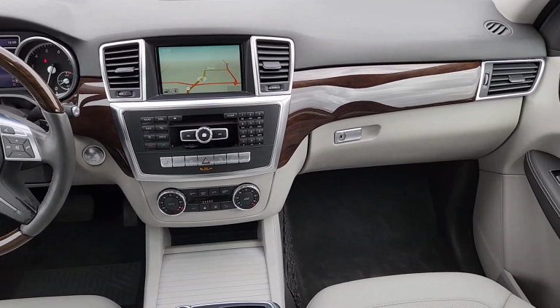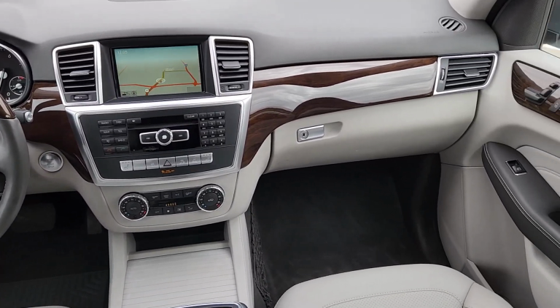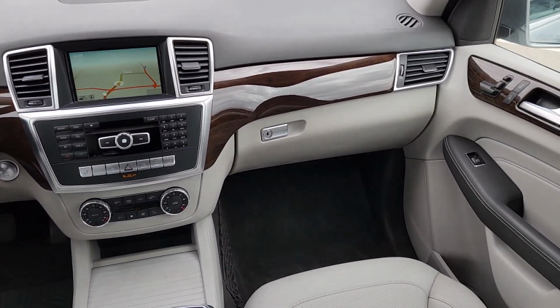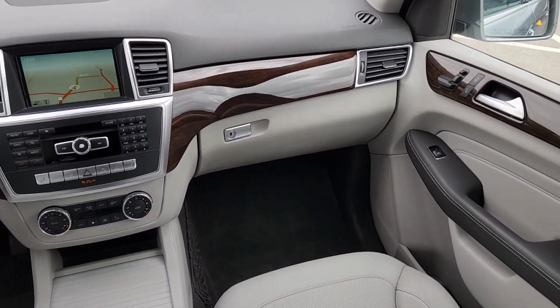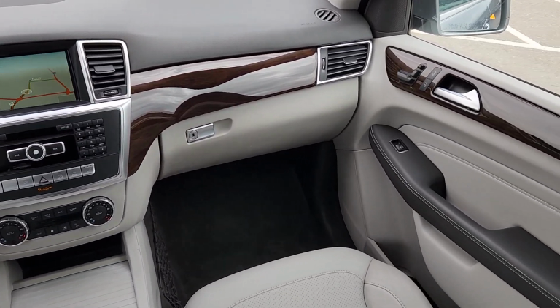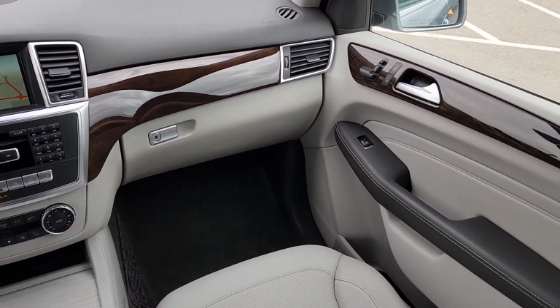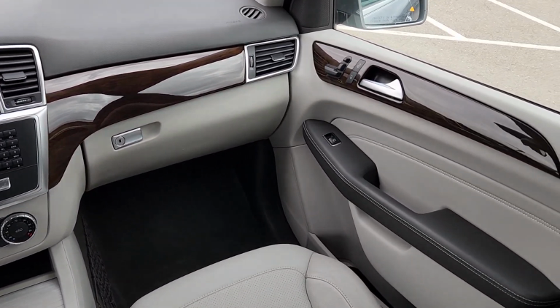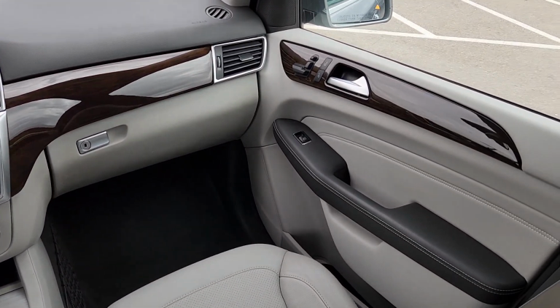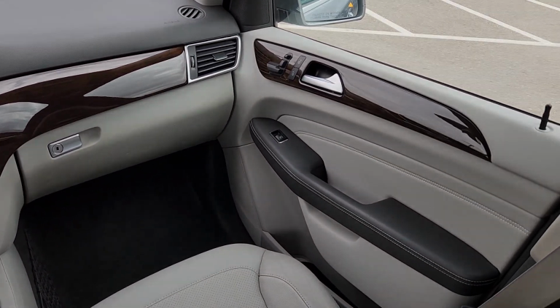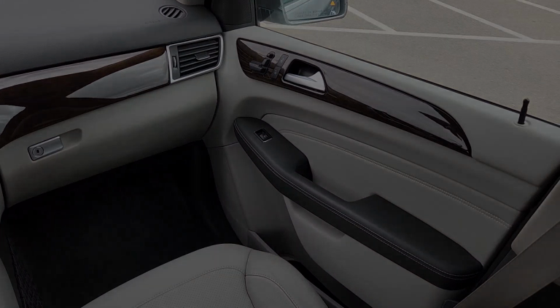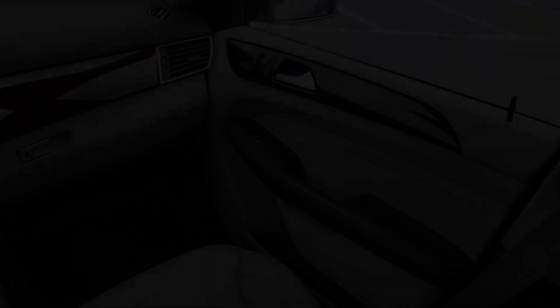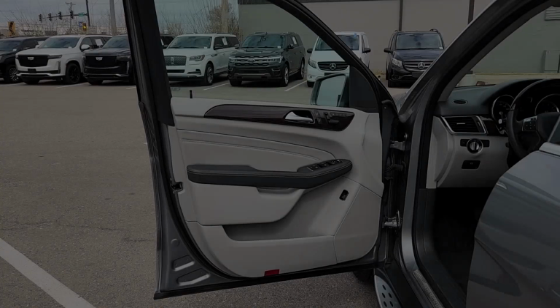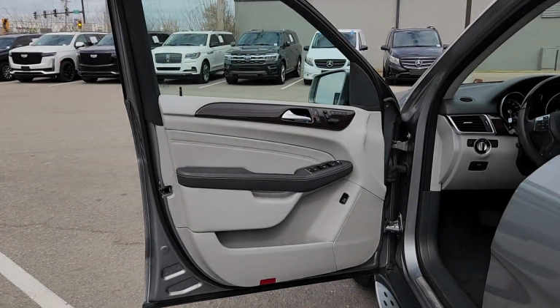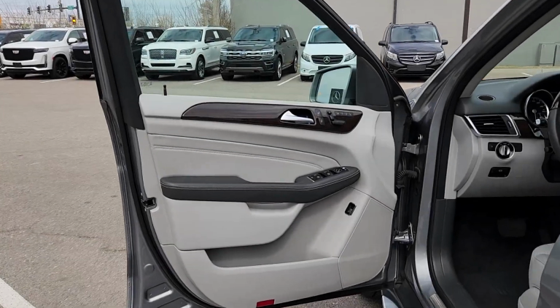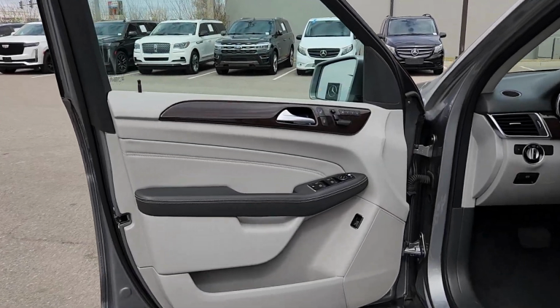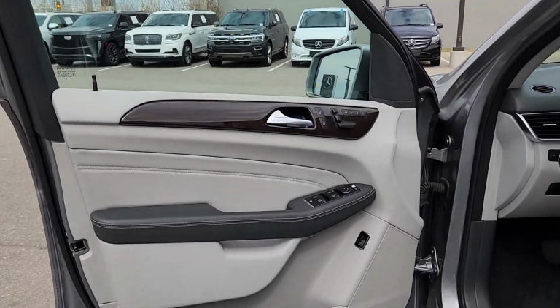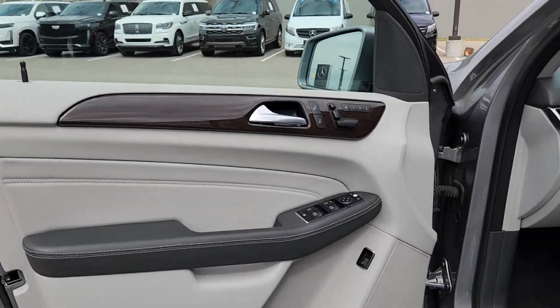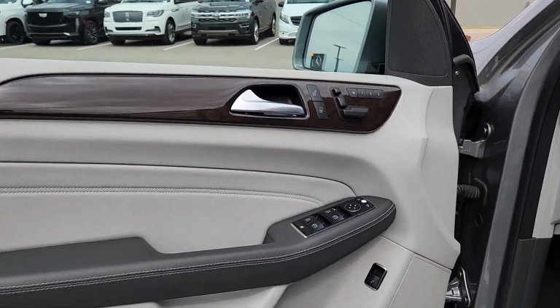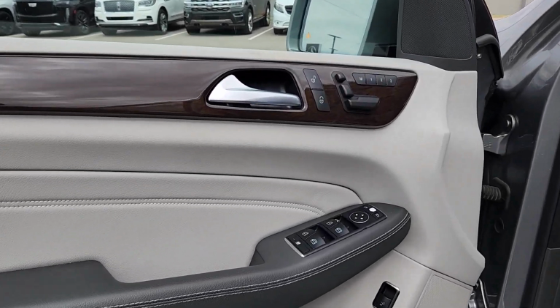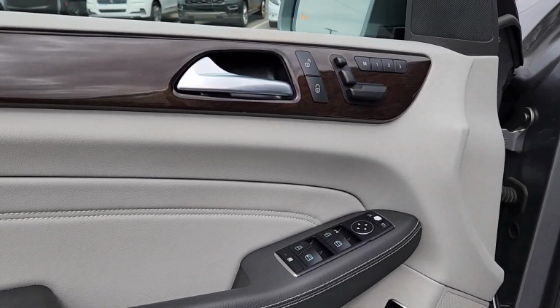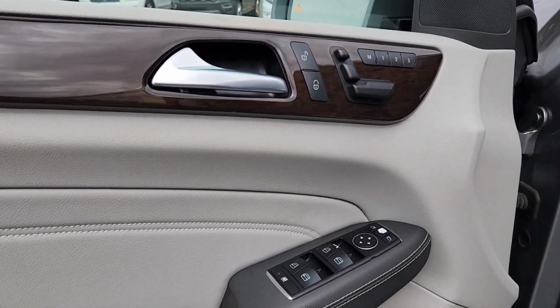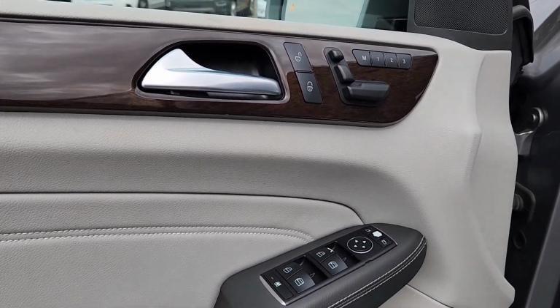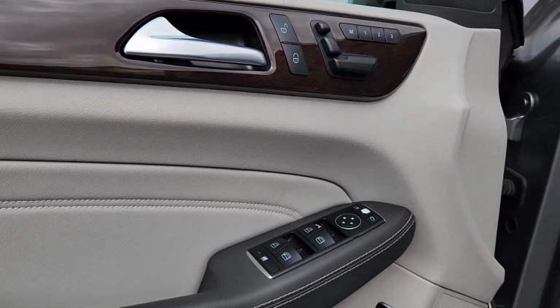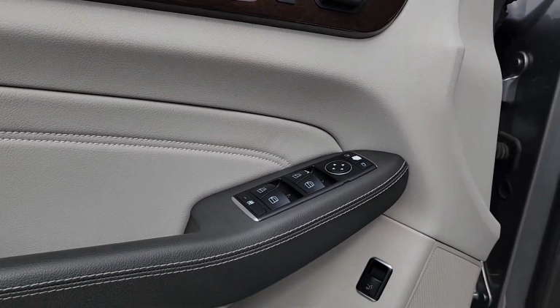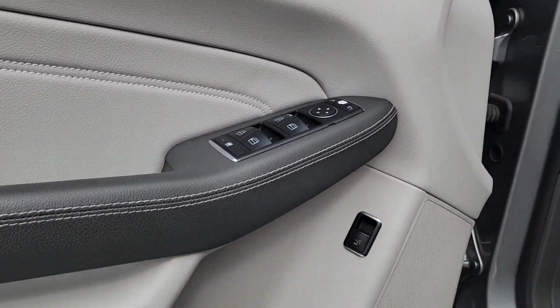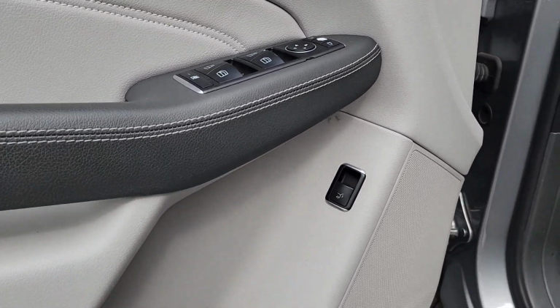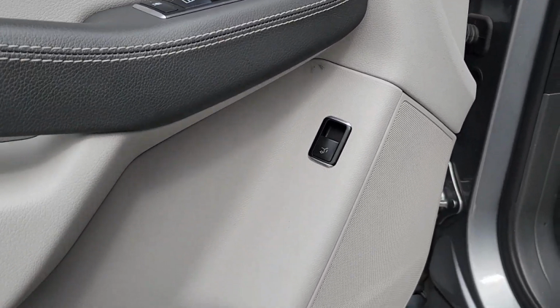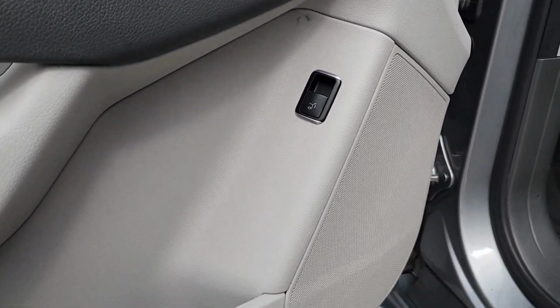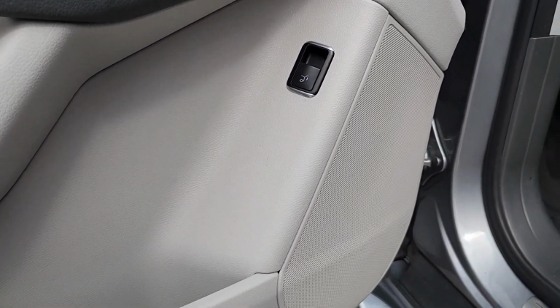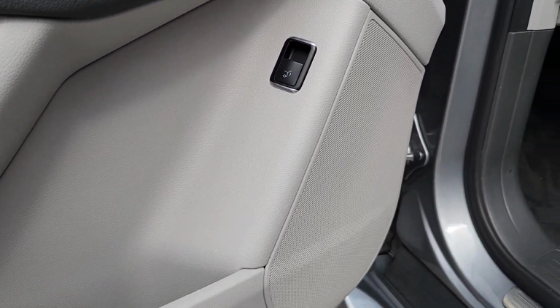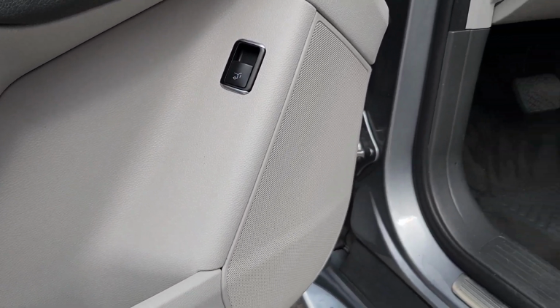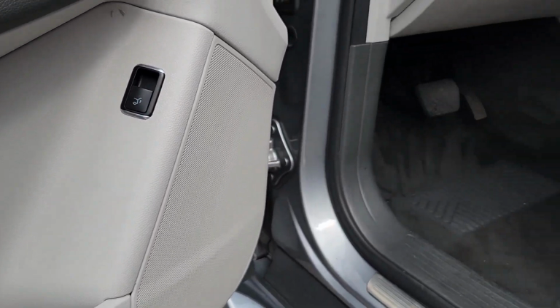Panoramic roof, keyless entry, navigation system, lane keeping assist, power passenger seat, wood grain interior trim, heated mirrors, power lift gate, keyless start, fog lamps.